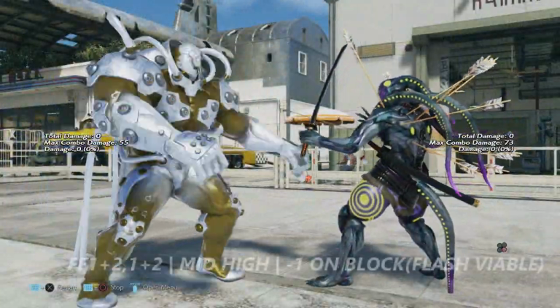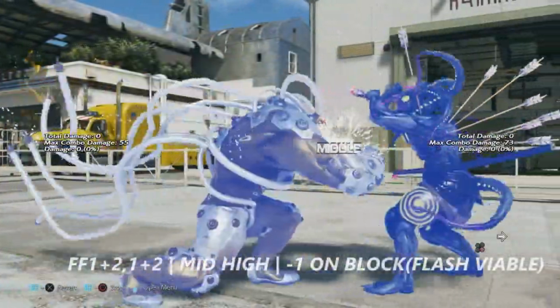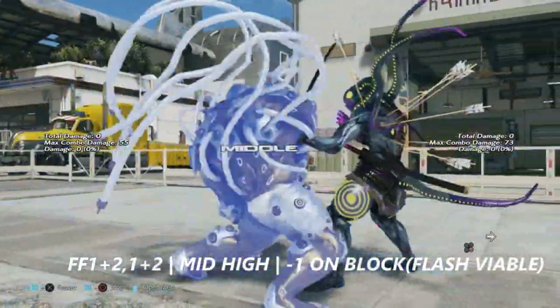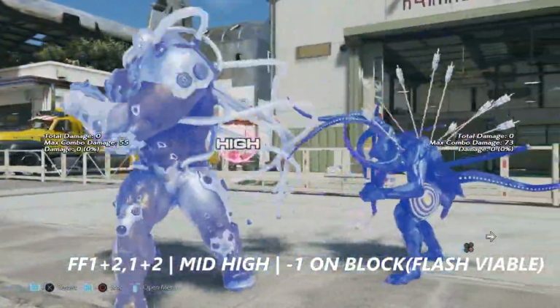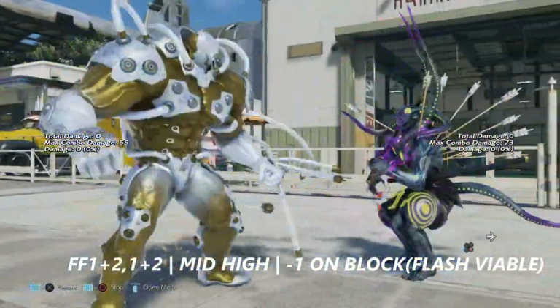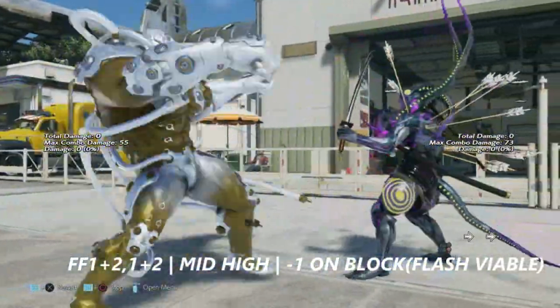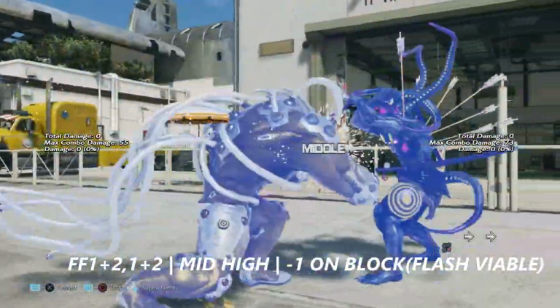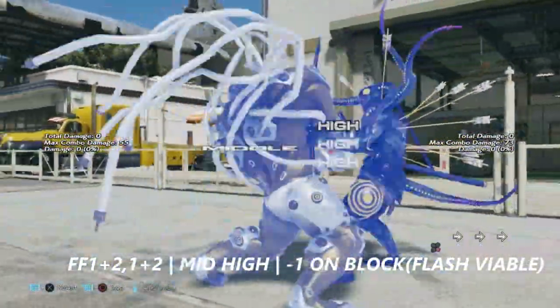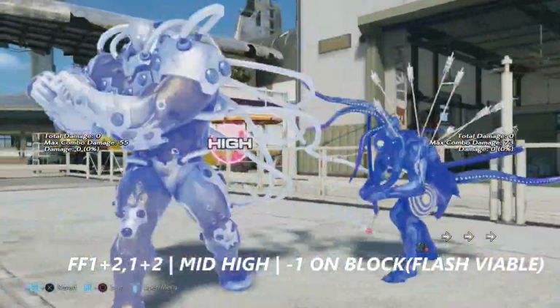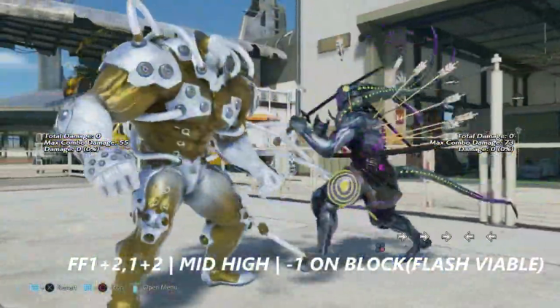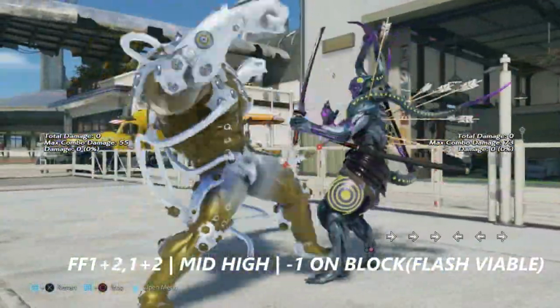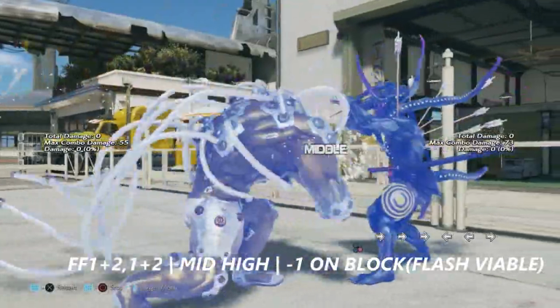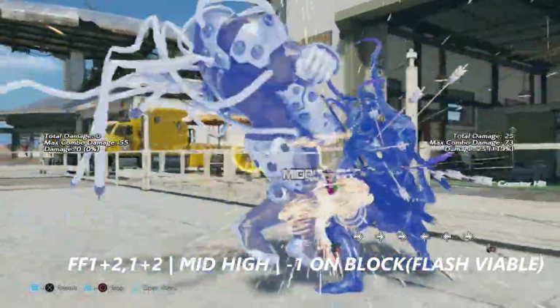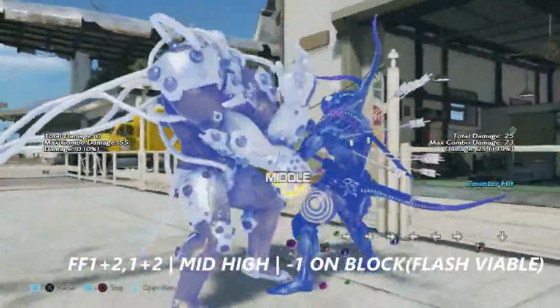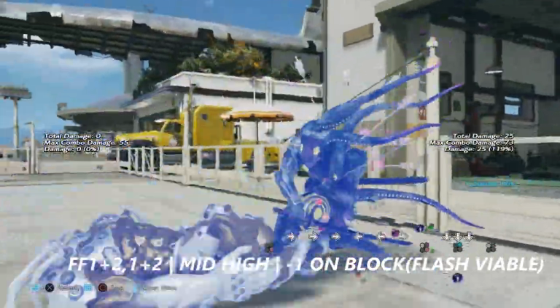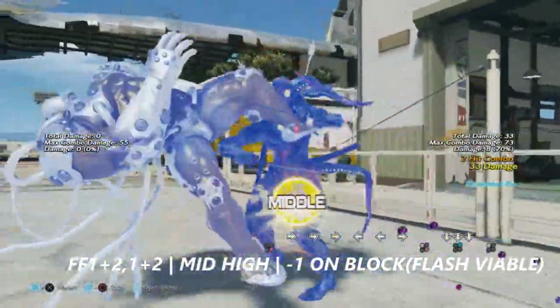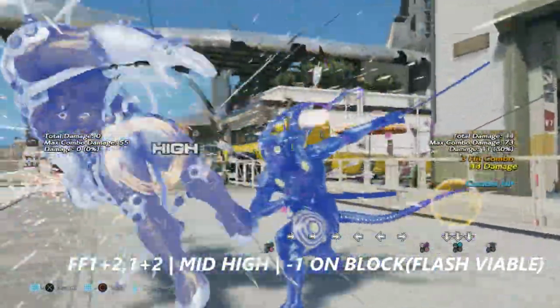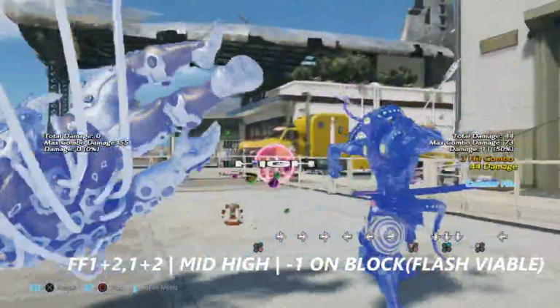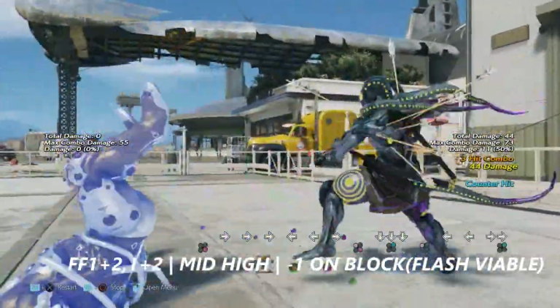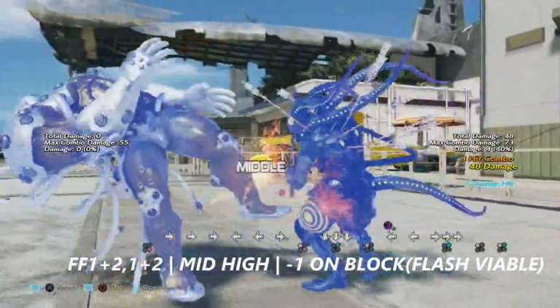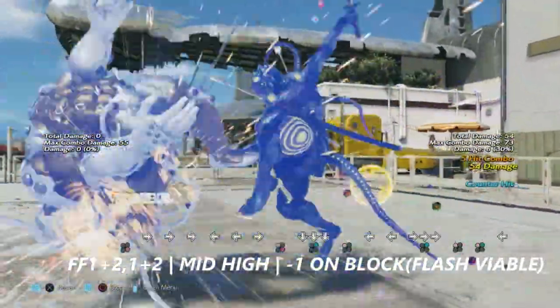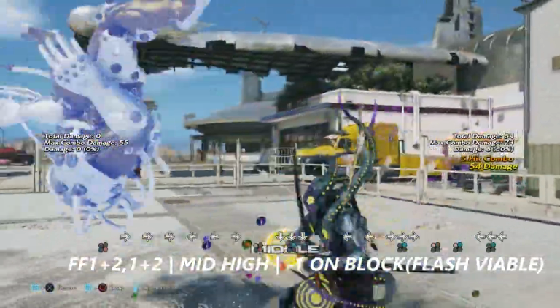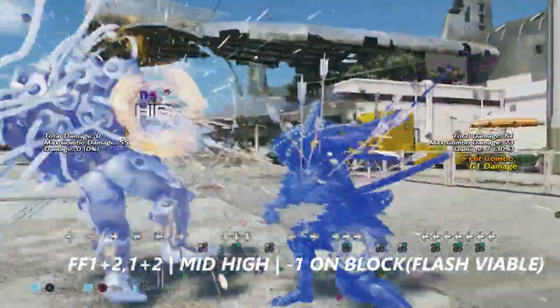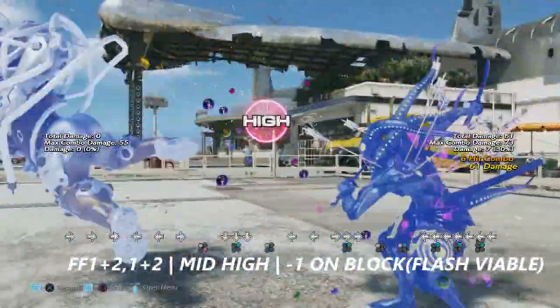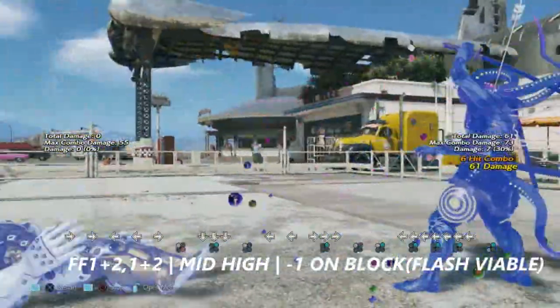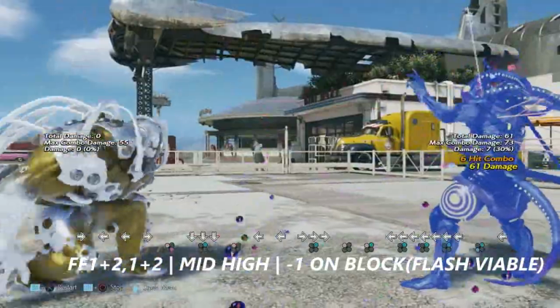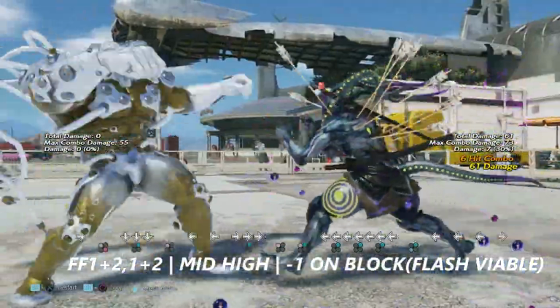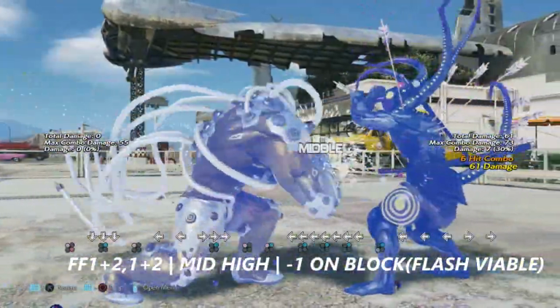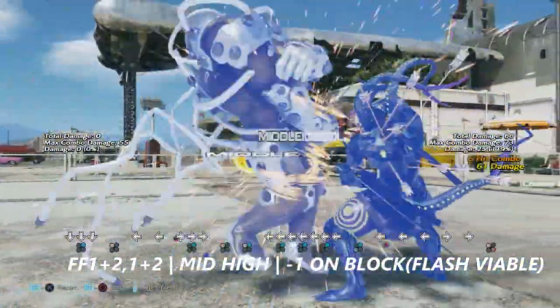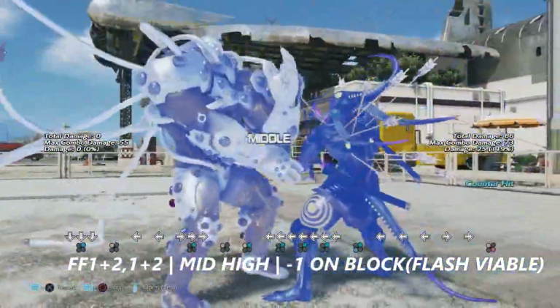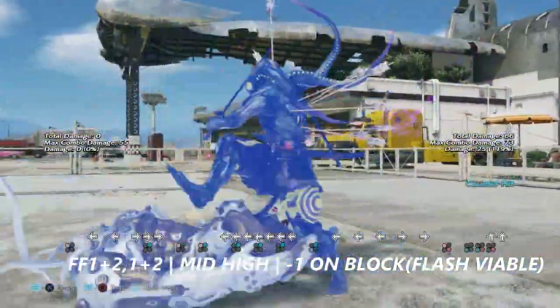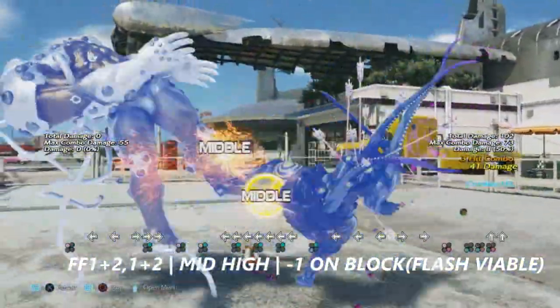Forward 4, forward 1+2 into 1+2 is a 2-hit string — mid and high. It's negative 1 on block, meaning this move is safe, but flash can punish this move.